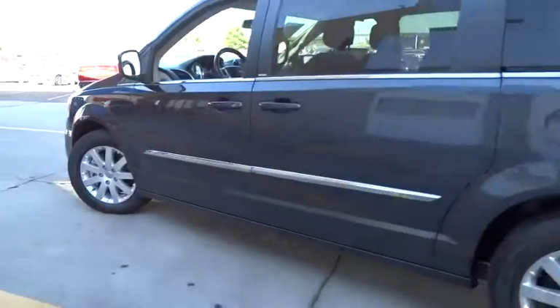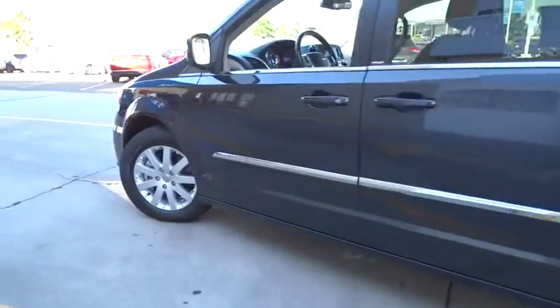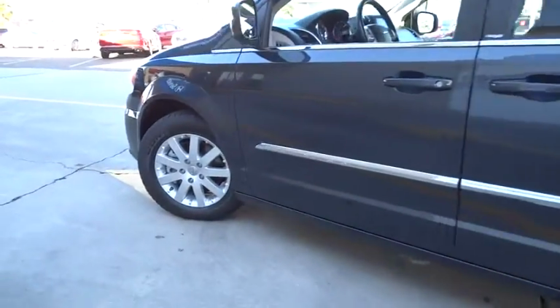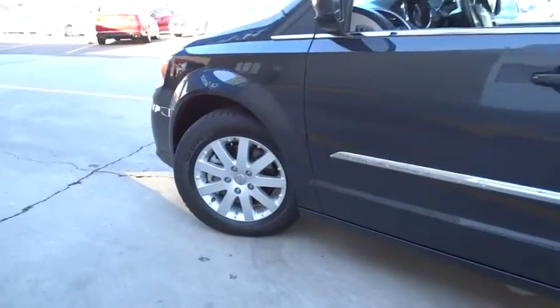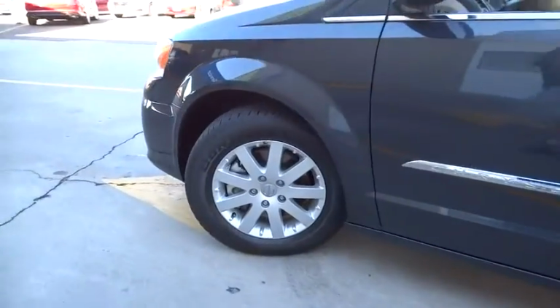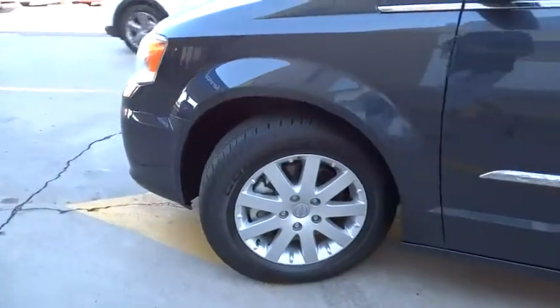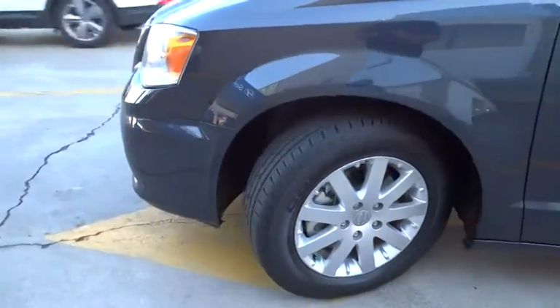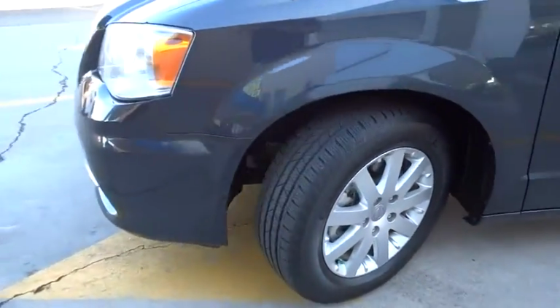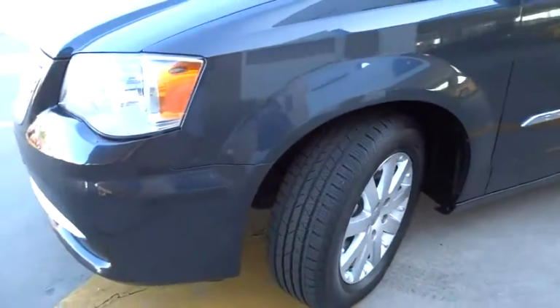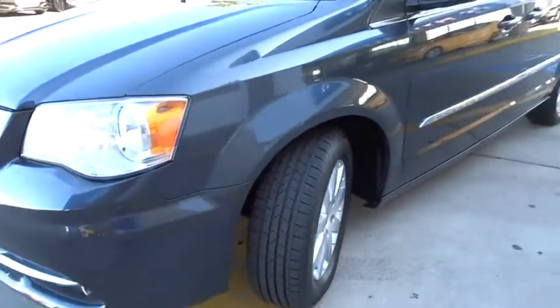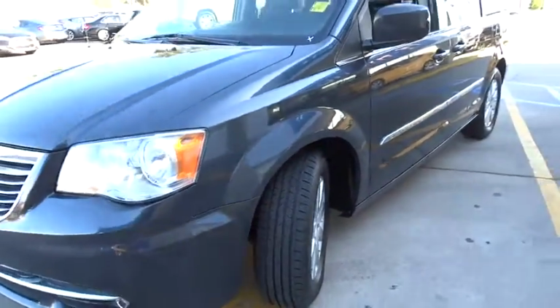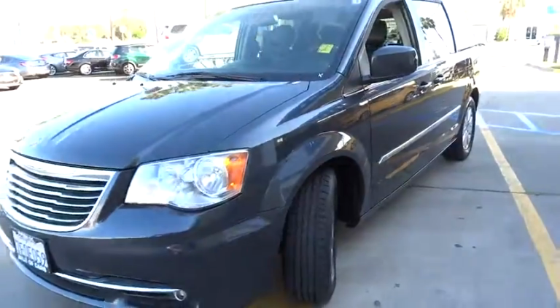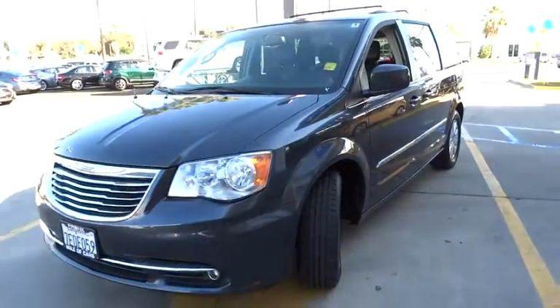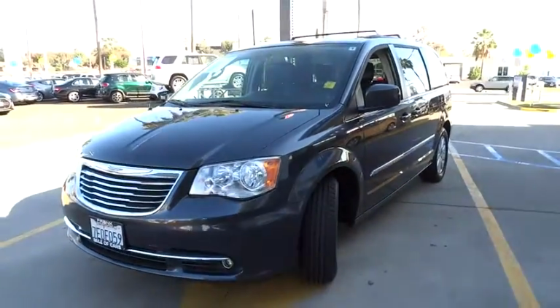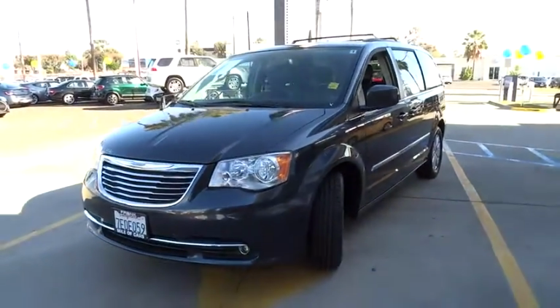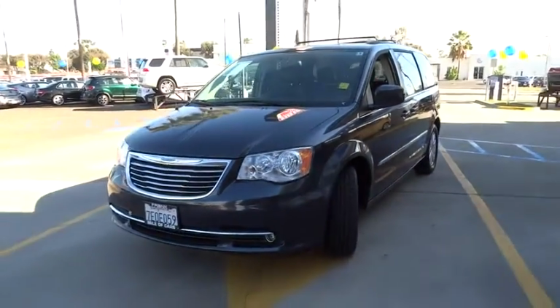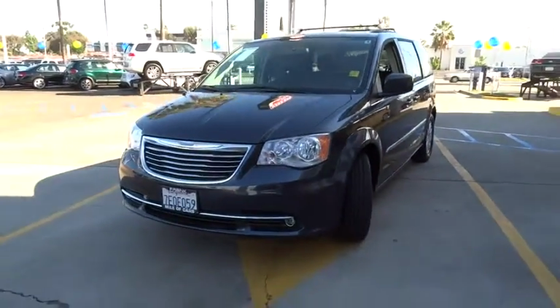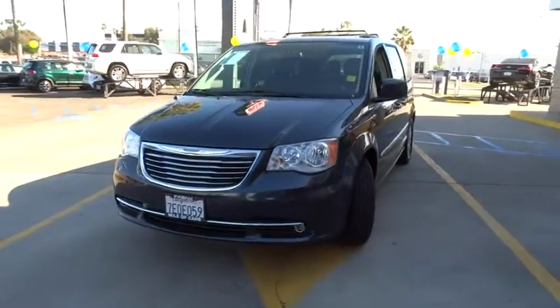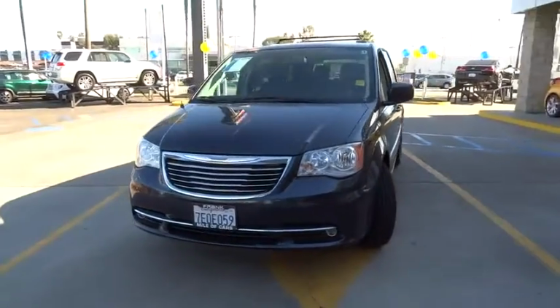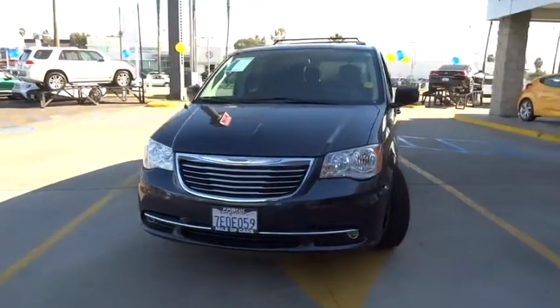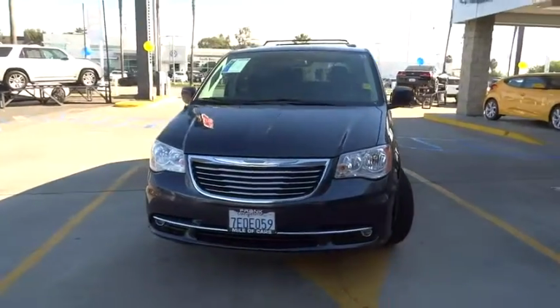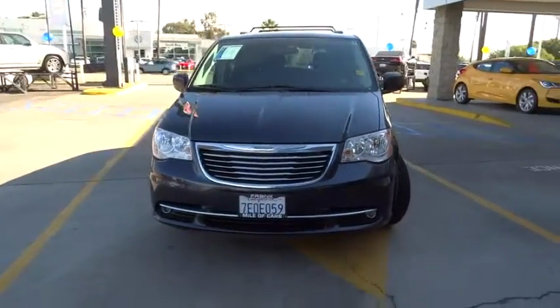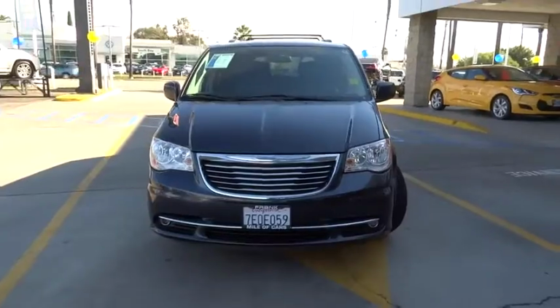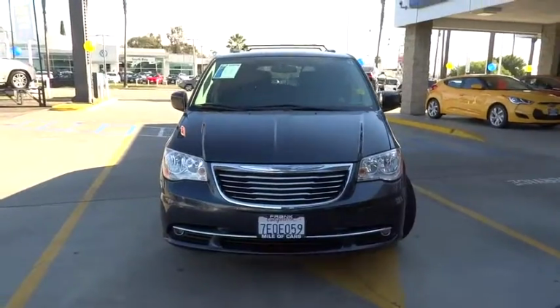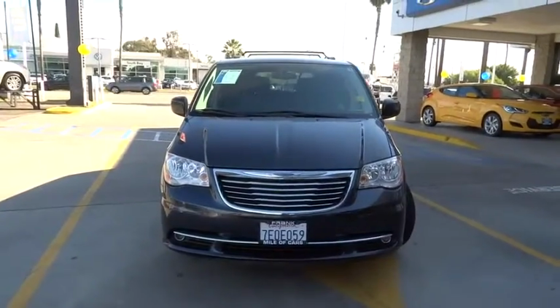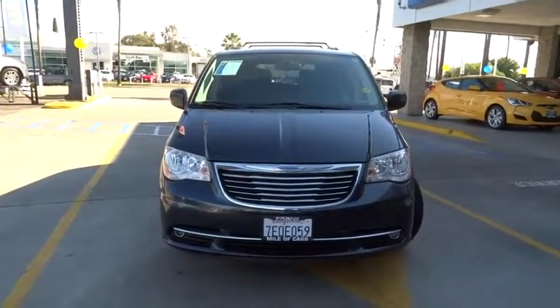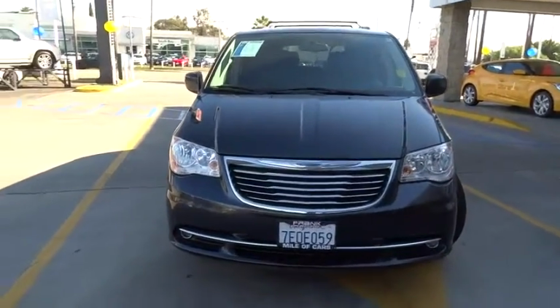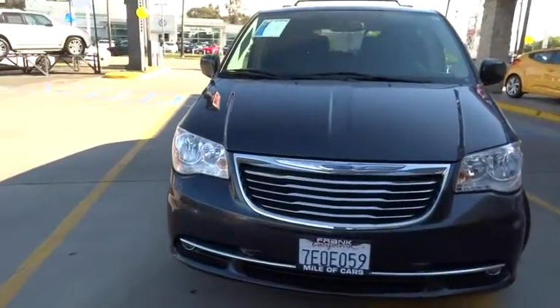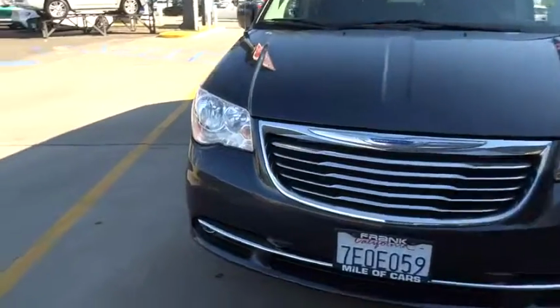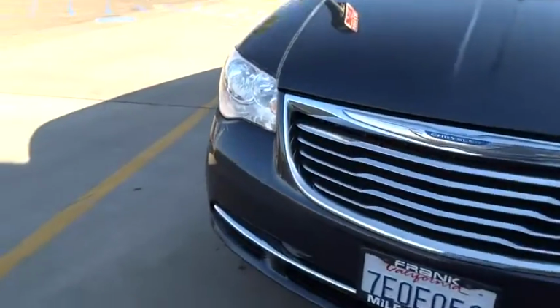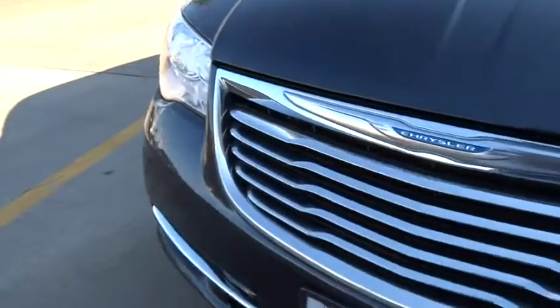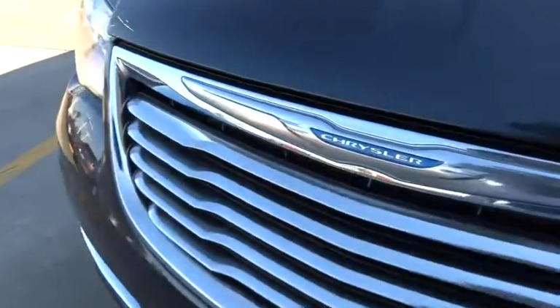Leather wrapped steering wheel, rear view camera, low tire pressure warning, leather shift knob. This vehicle is Carfax certified one owner and qualifies for Carfax buyback guarantee. Drive away with a great deal on this vehicle. Call or stop in today.